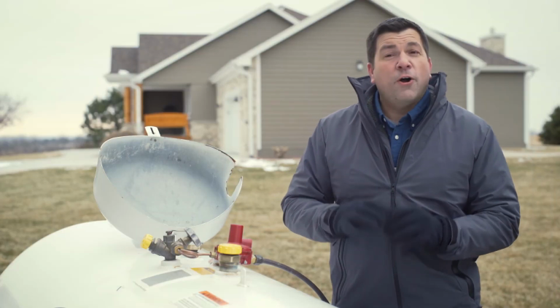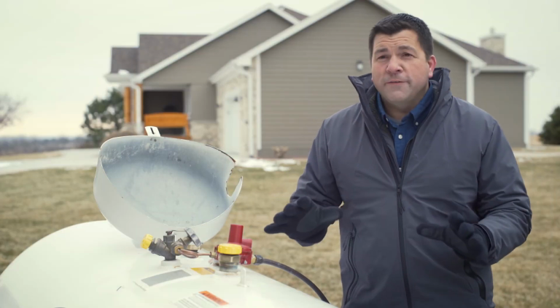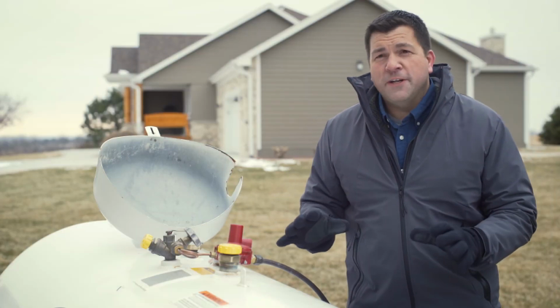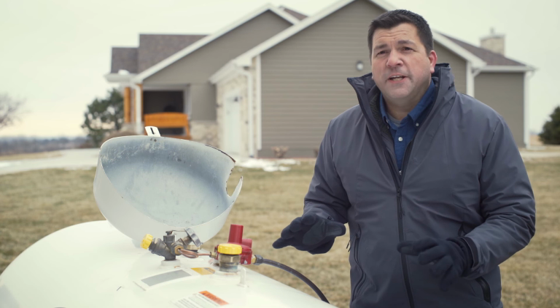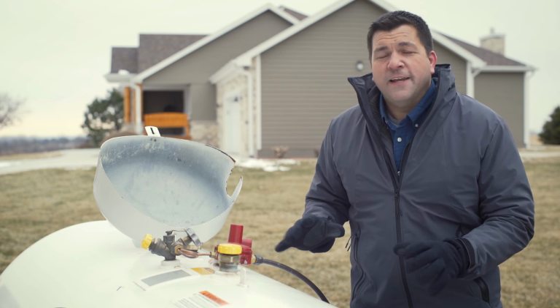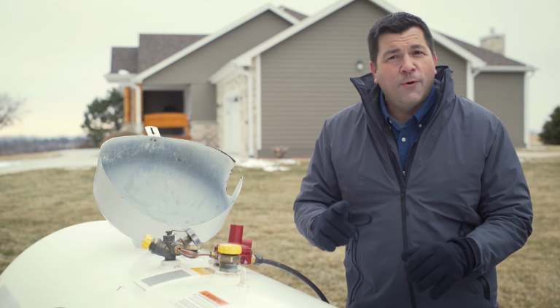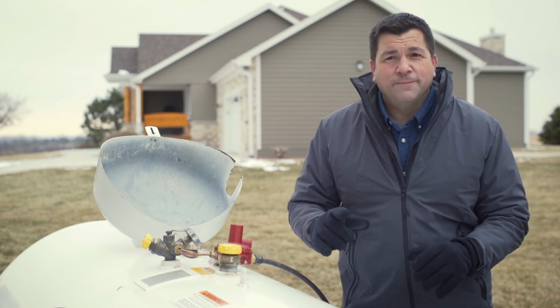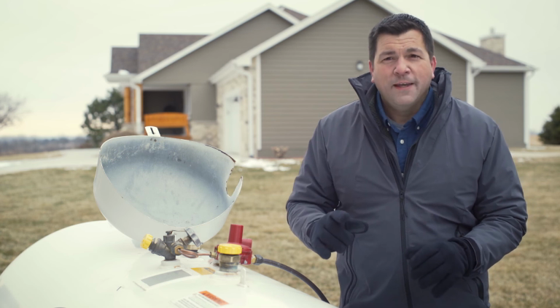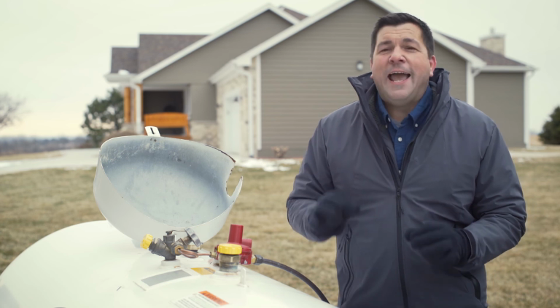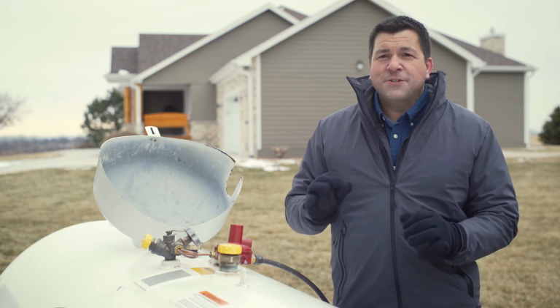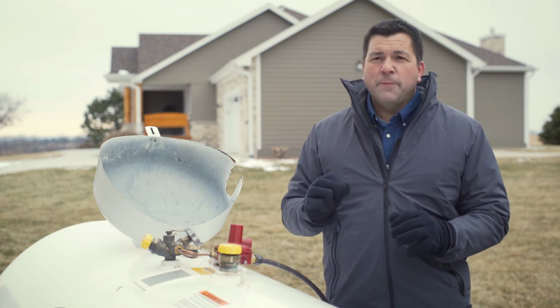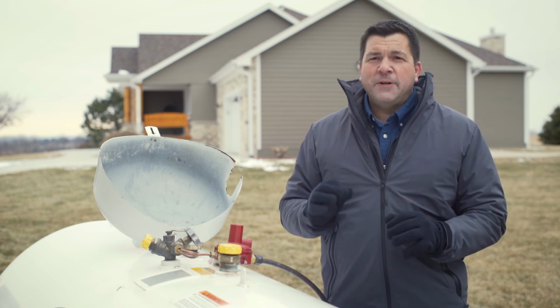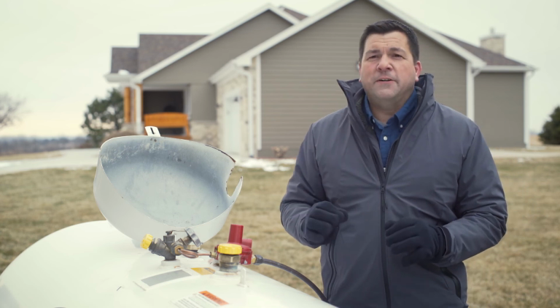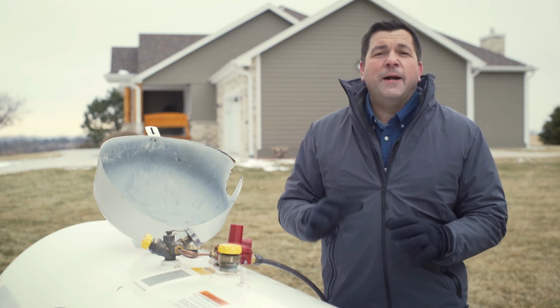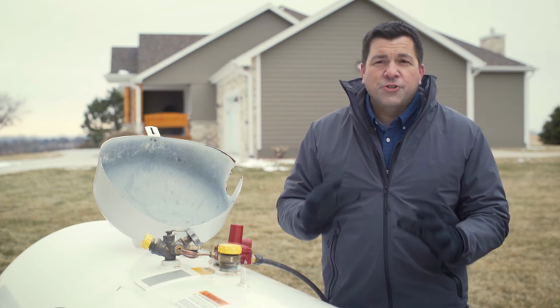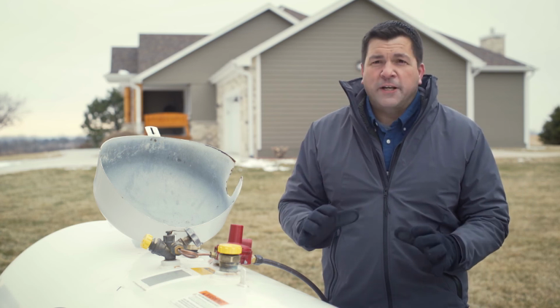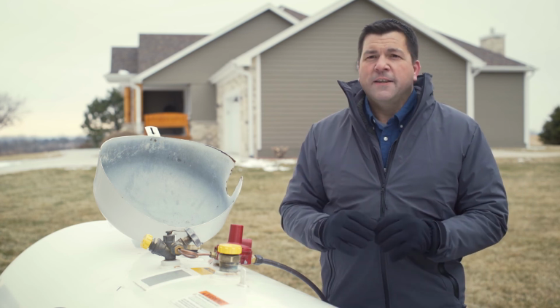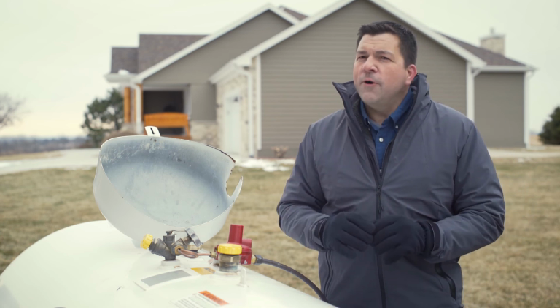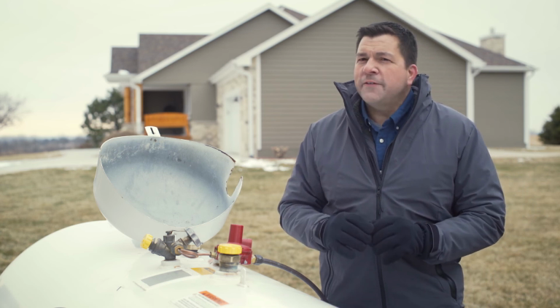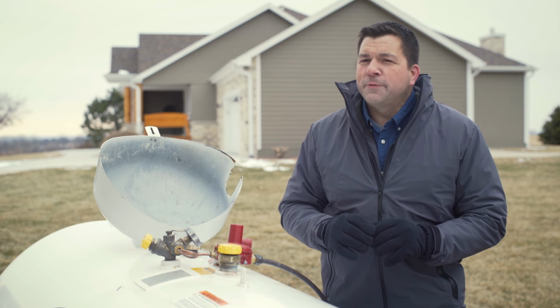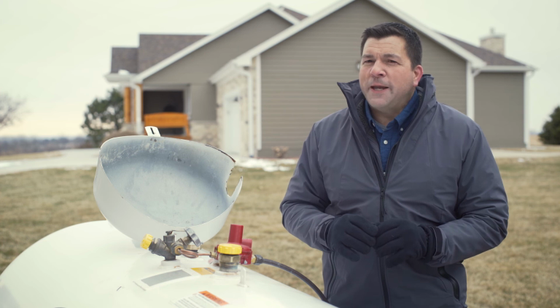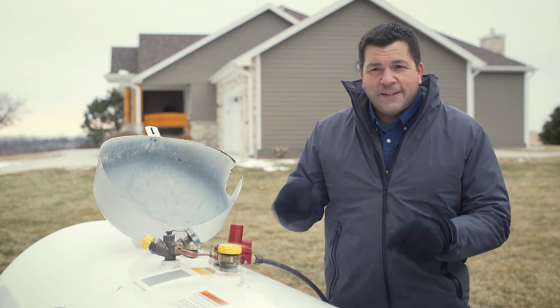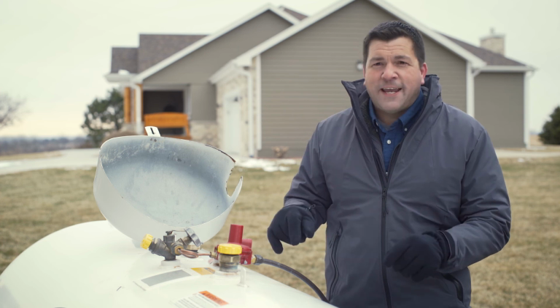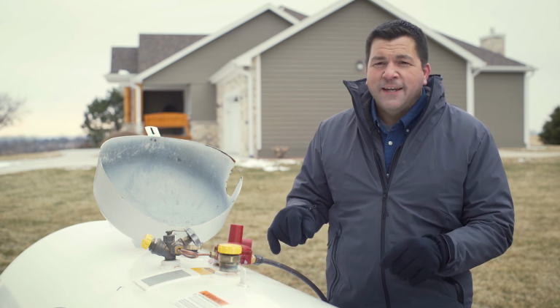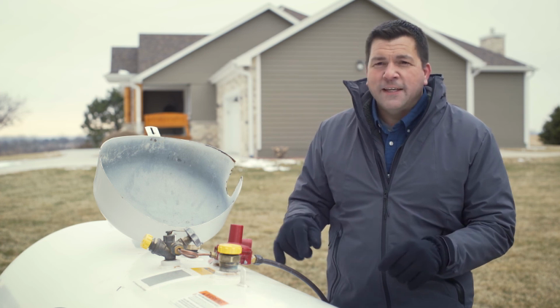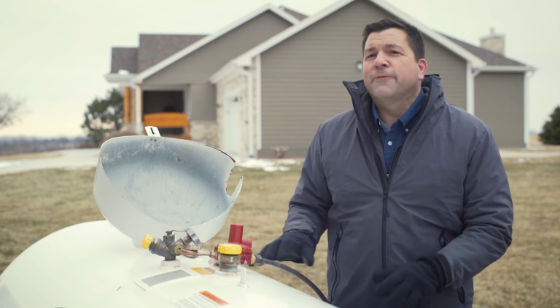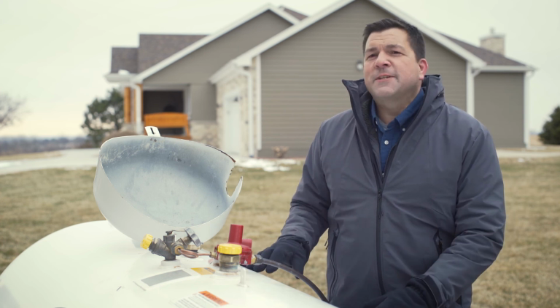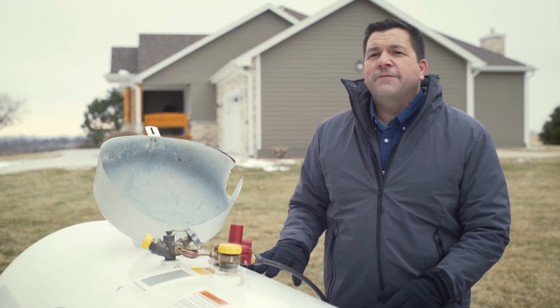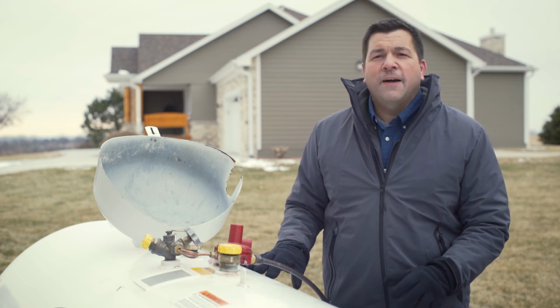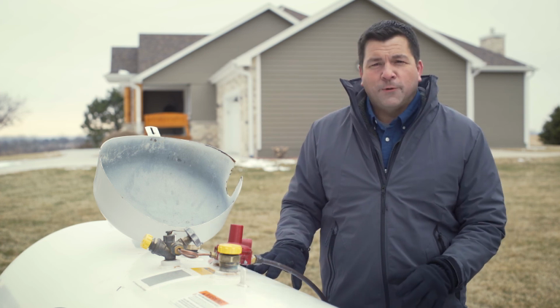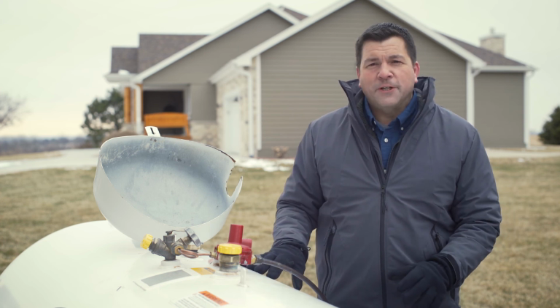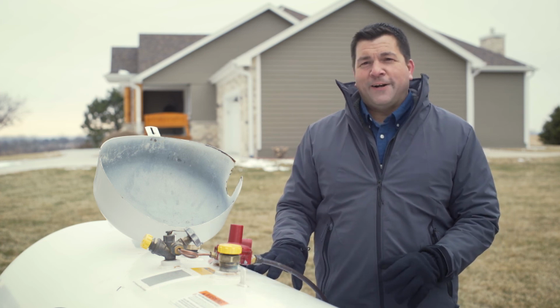Ask your propane retailer about ensuring that you always have enough propane in the tank to keep your family safe and comfortable year-round.